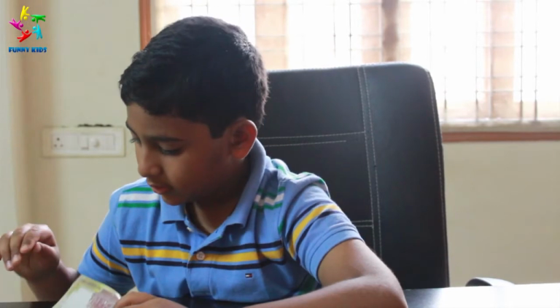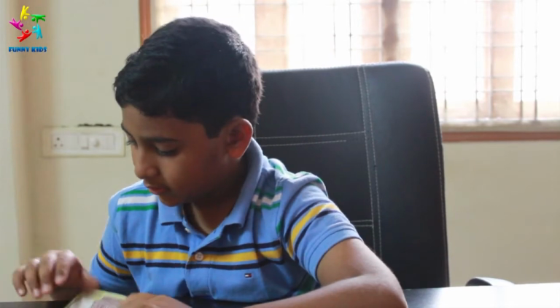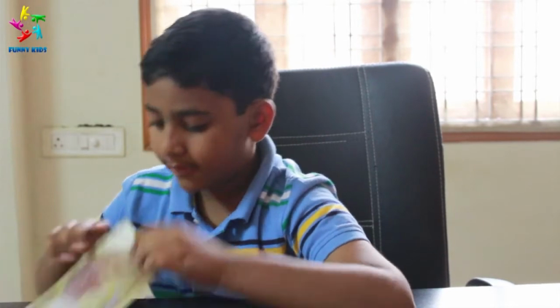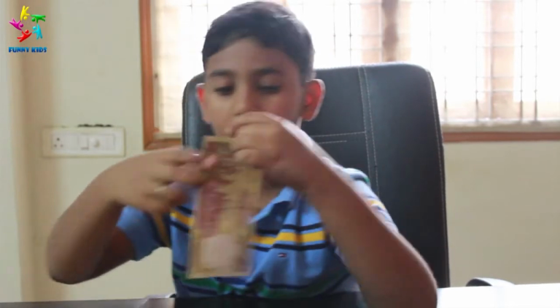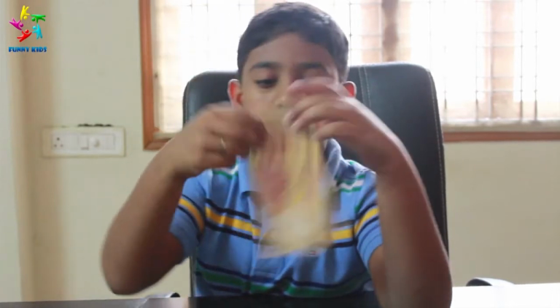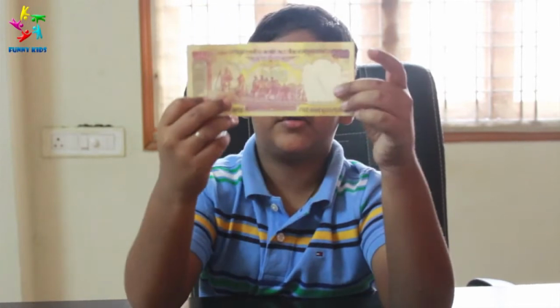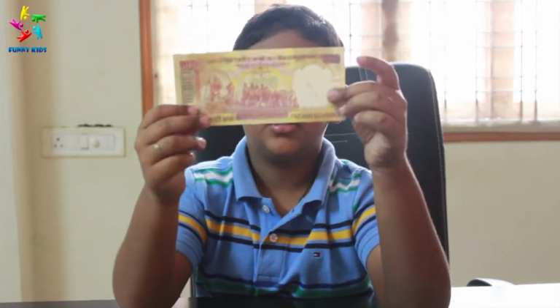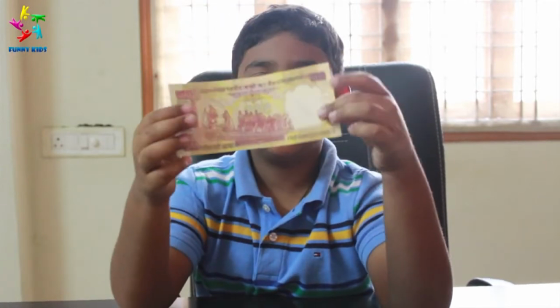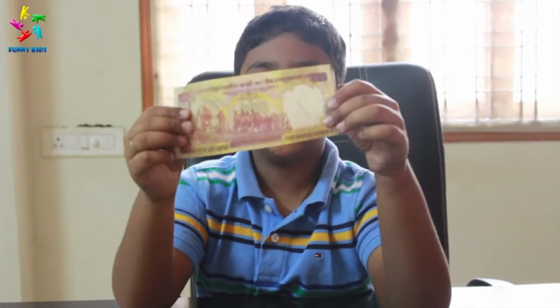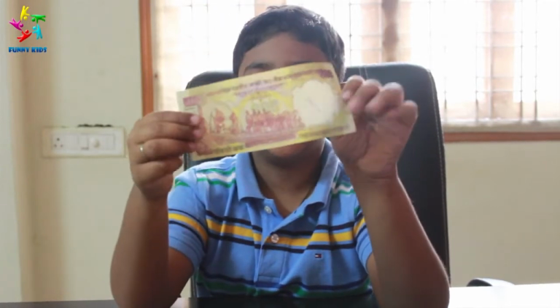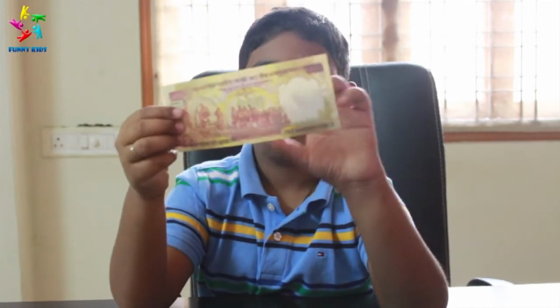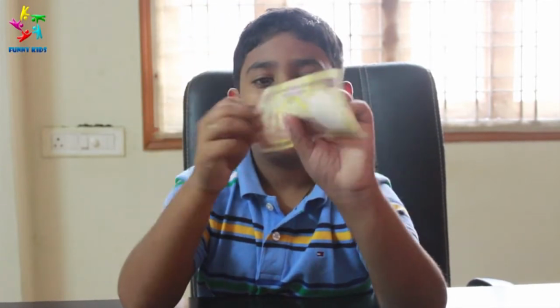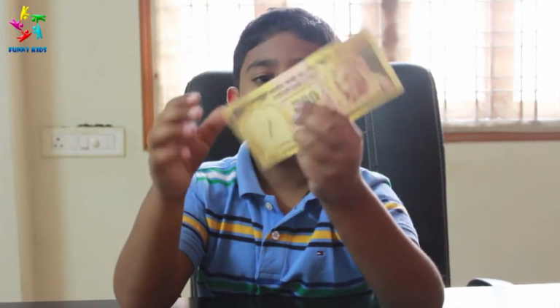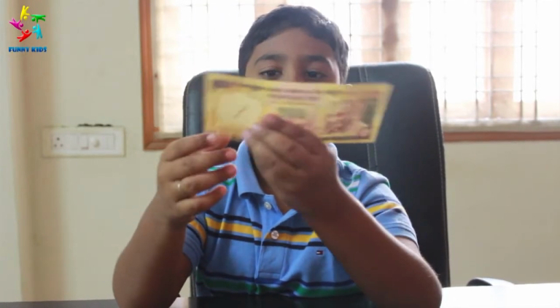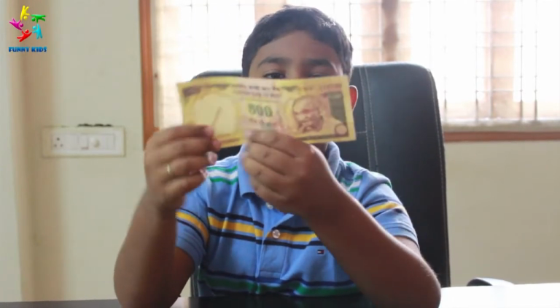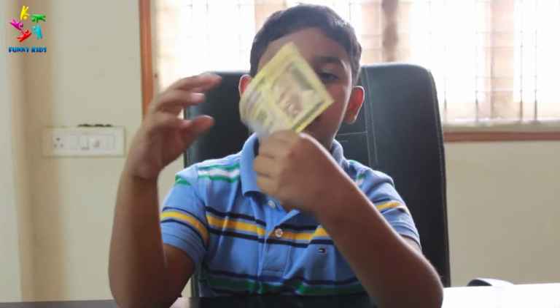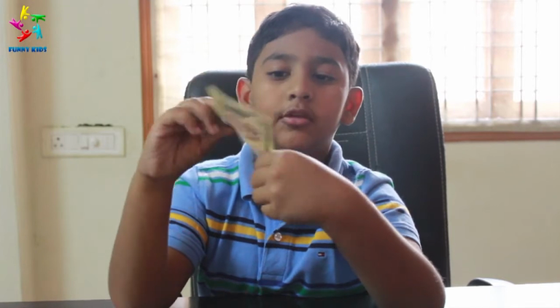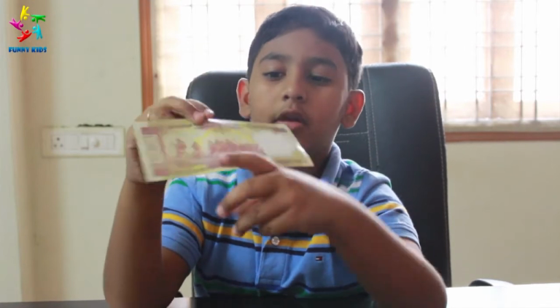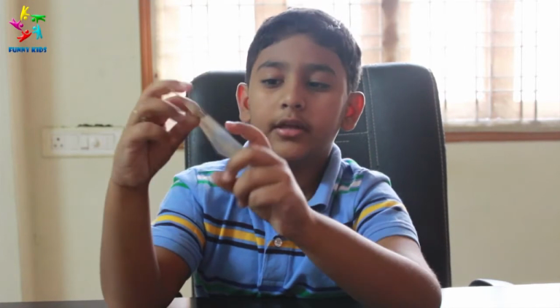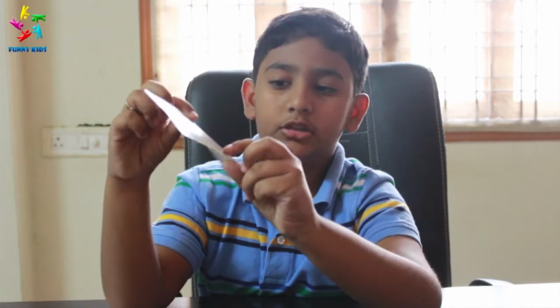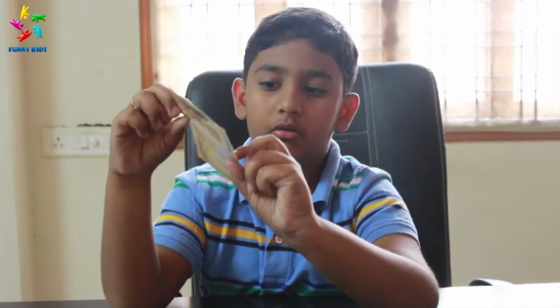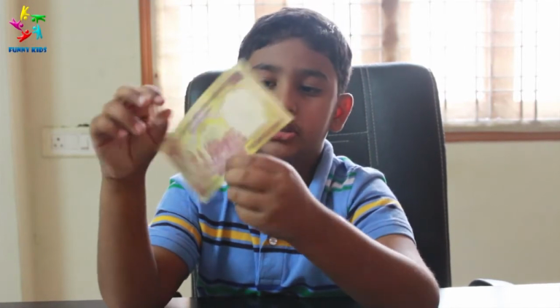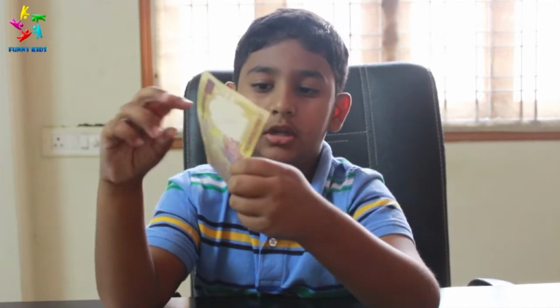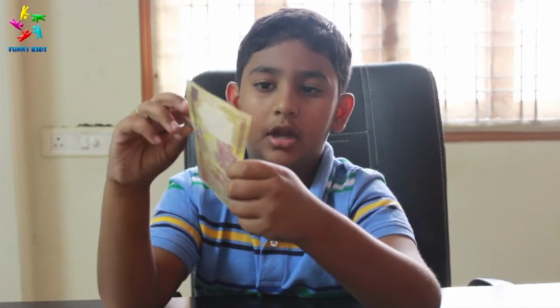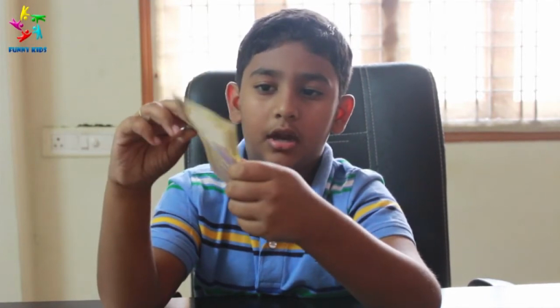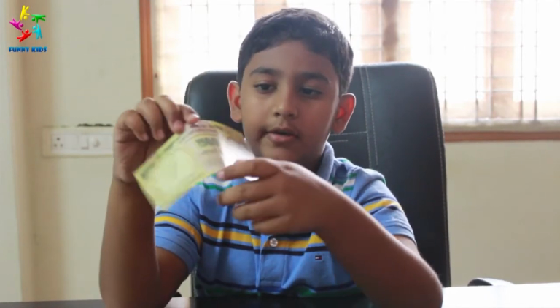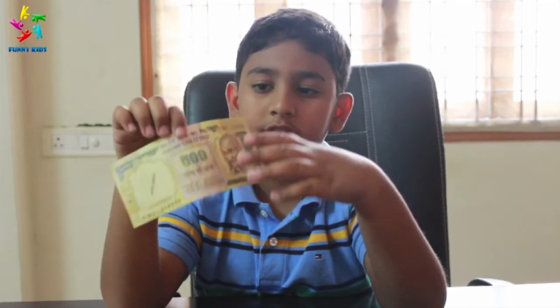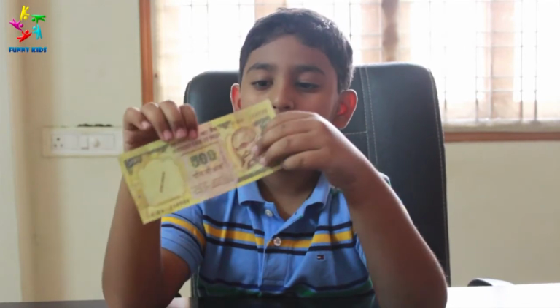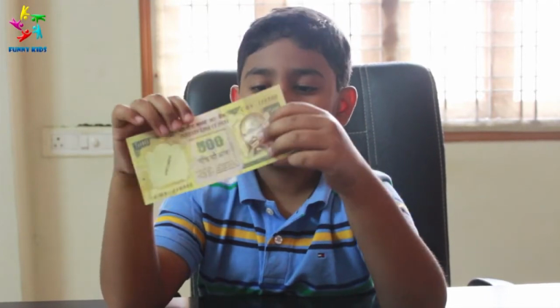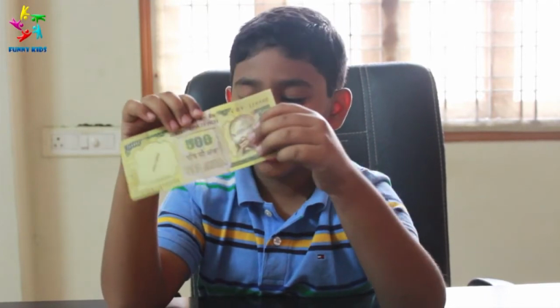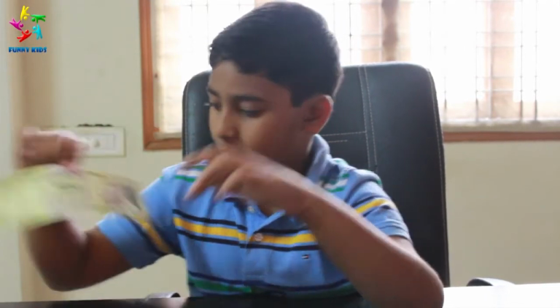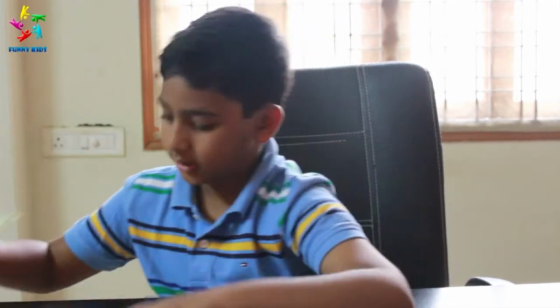We have the old 500 rupee notes. It has Gandhiji walking with soldiers. And the front shows Mahatma Gandhi.